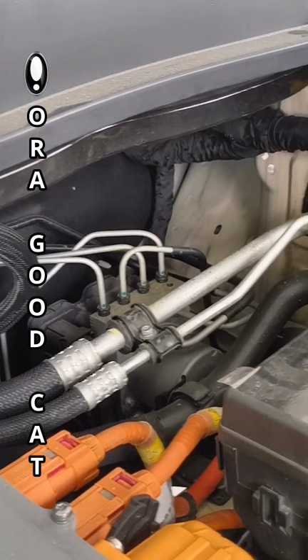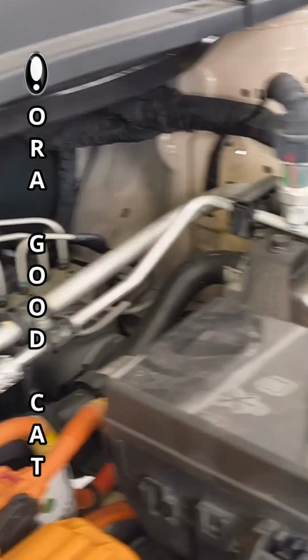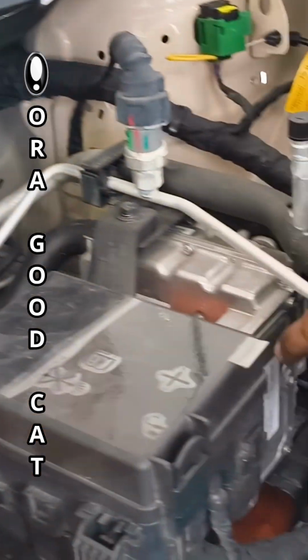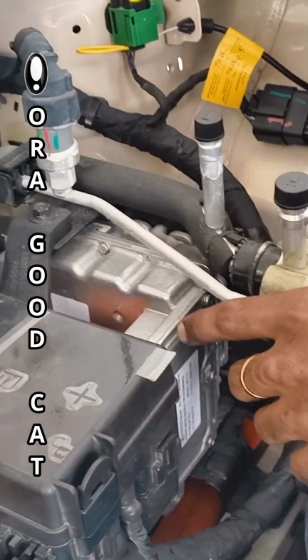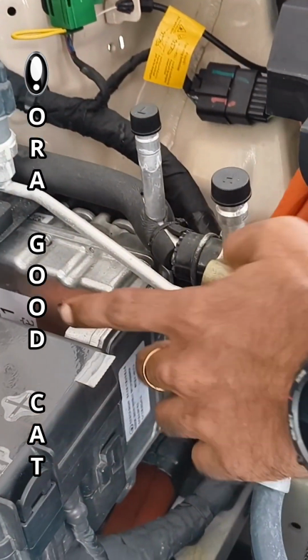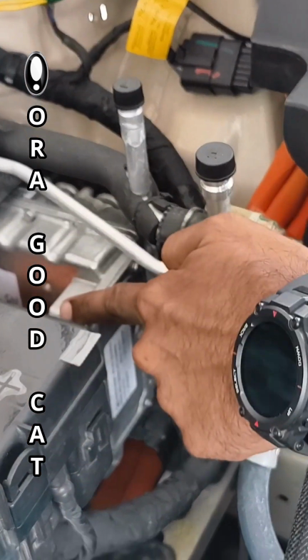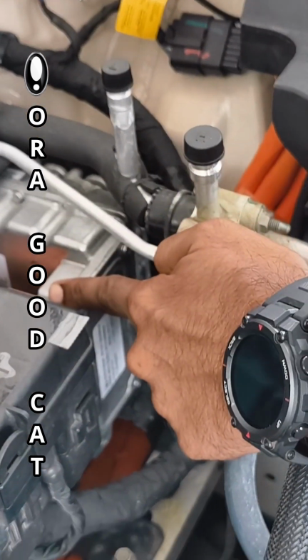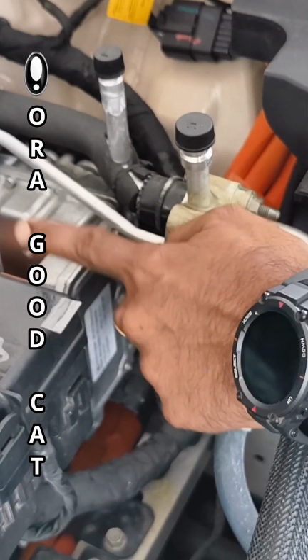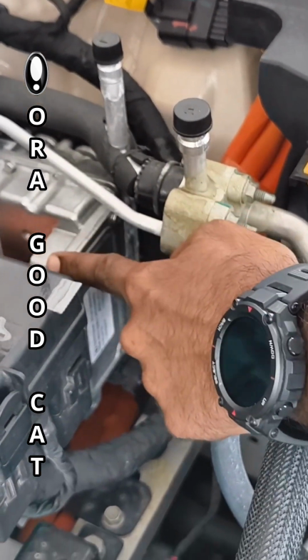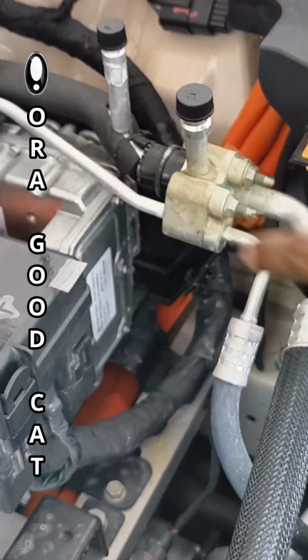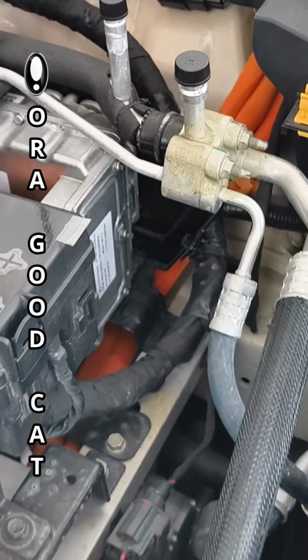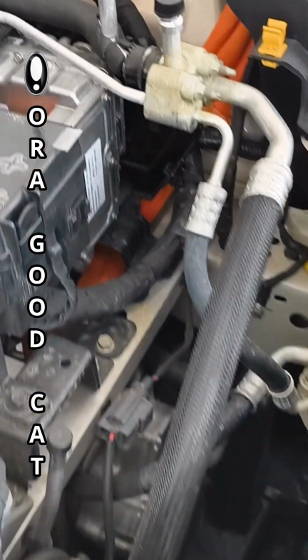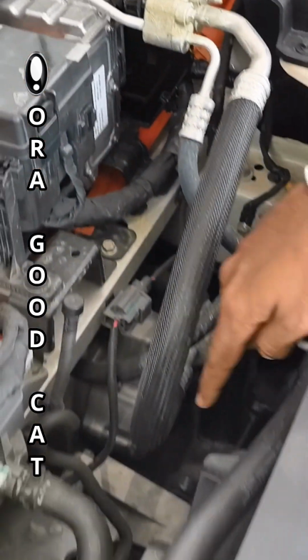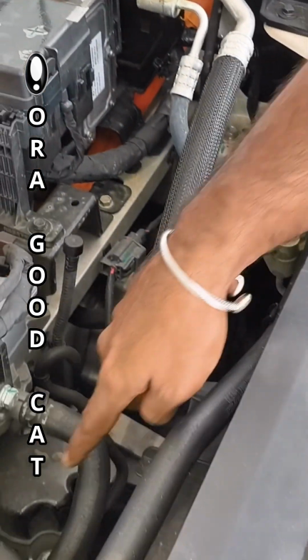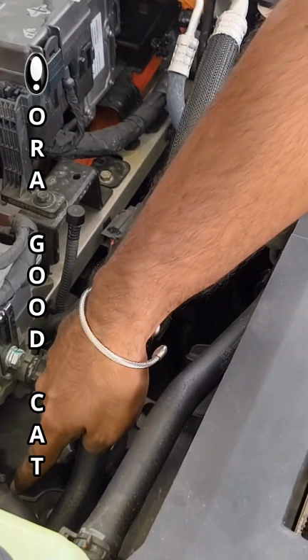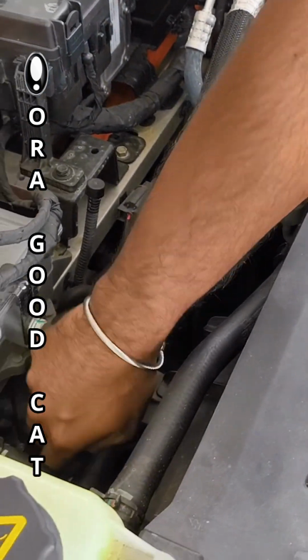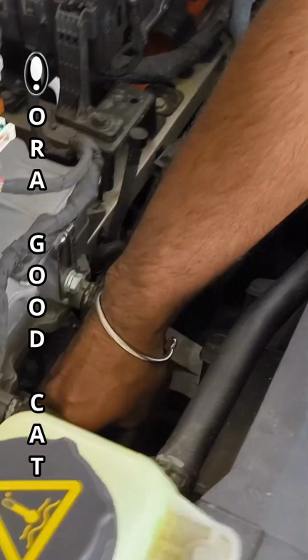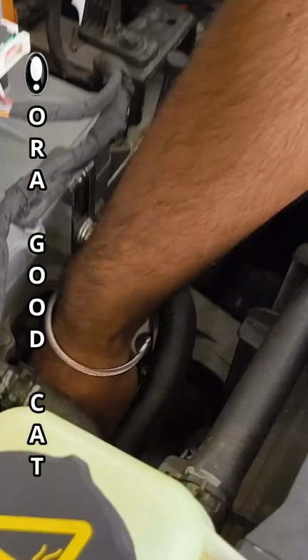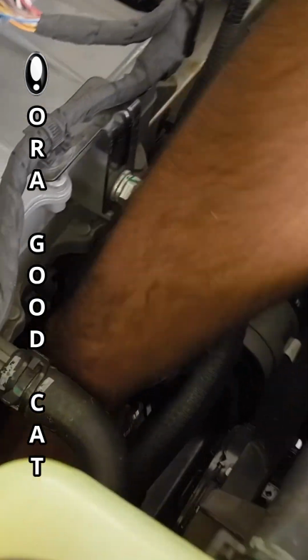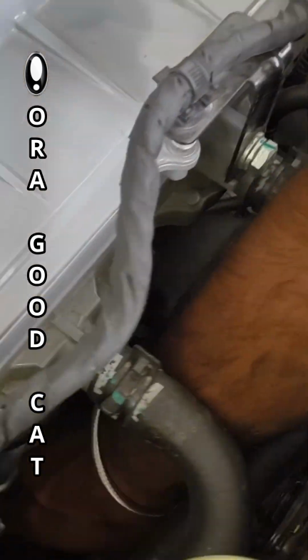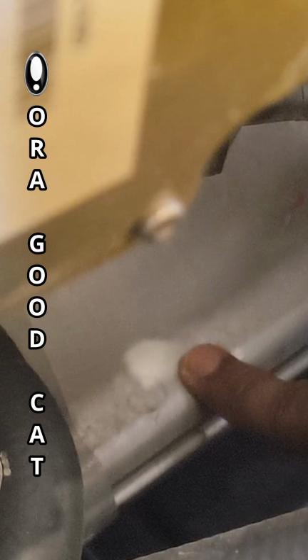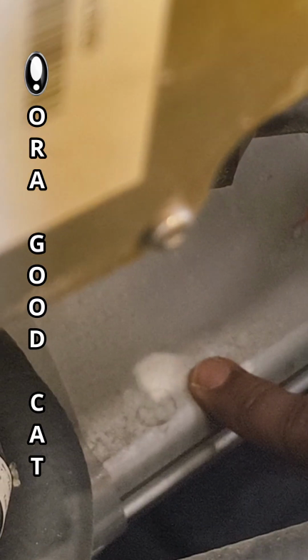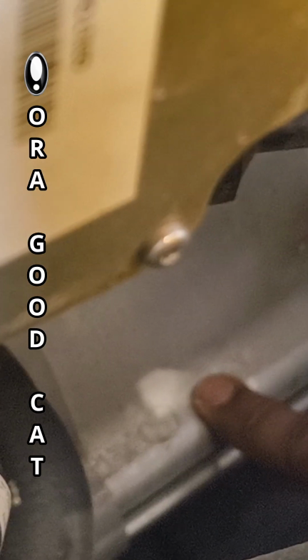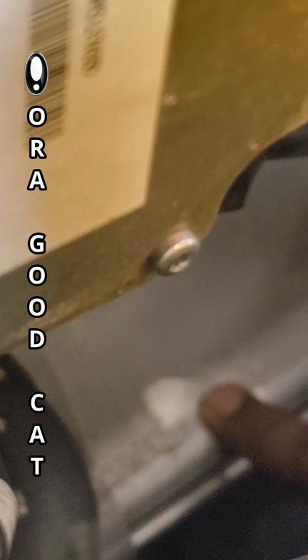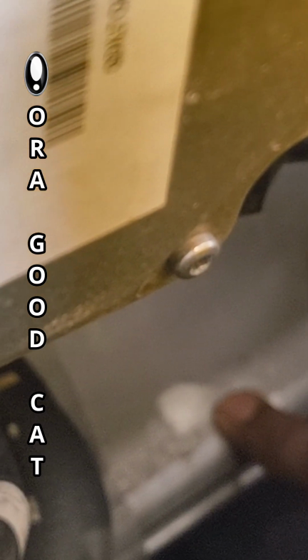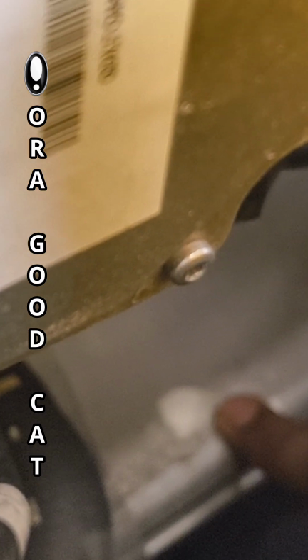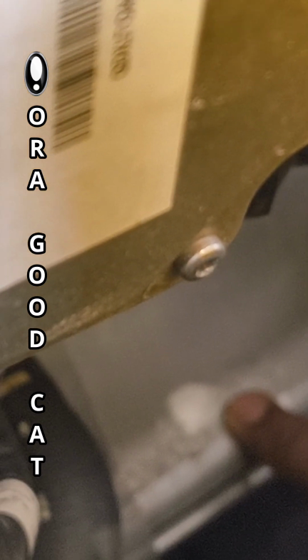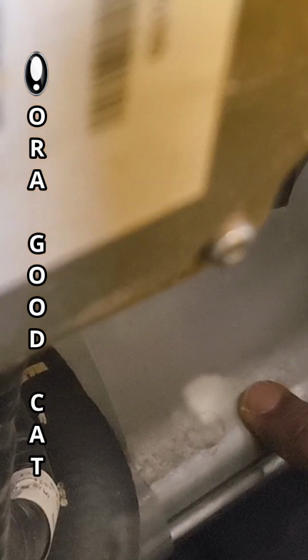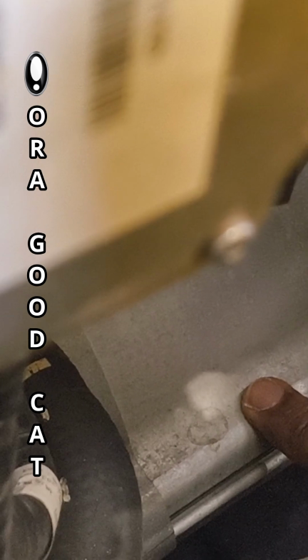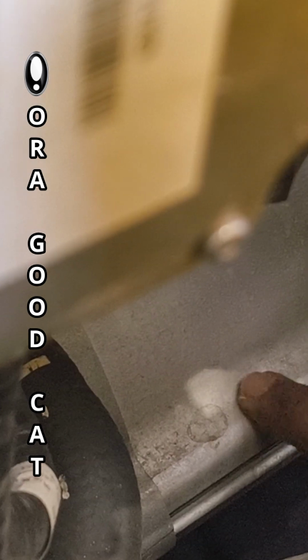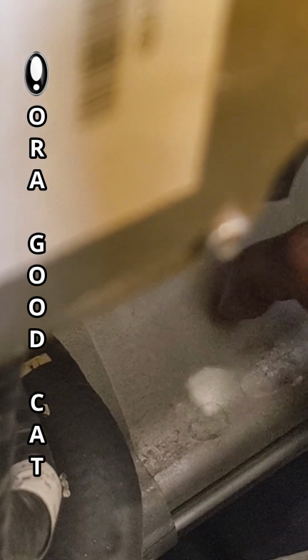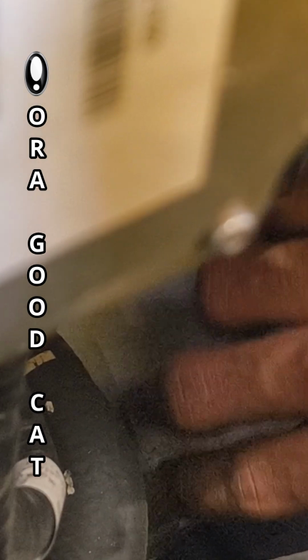This is the control module for the EV. And if you can see right down there — see my finger touching it — that is the EV motor. This one right here.